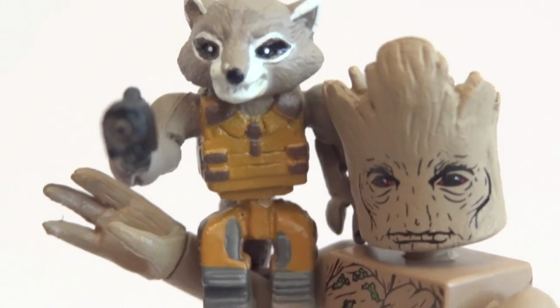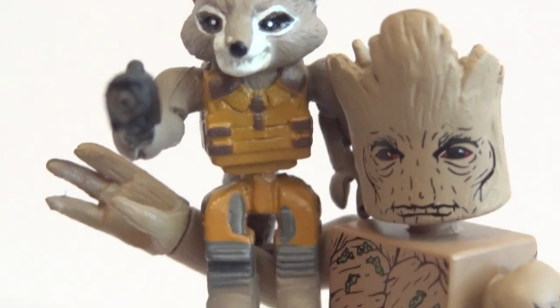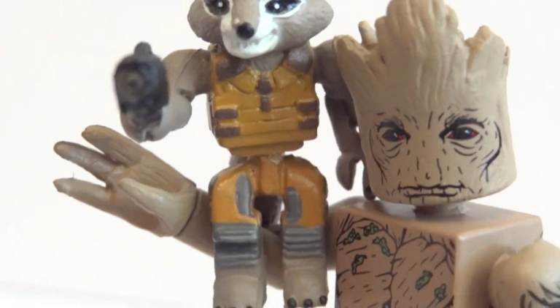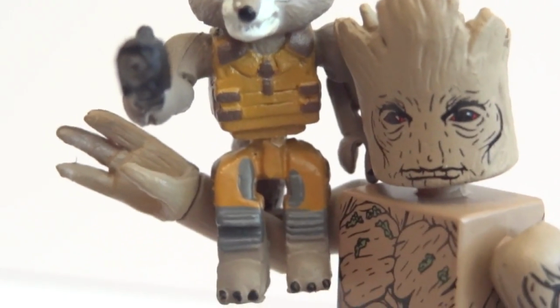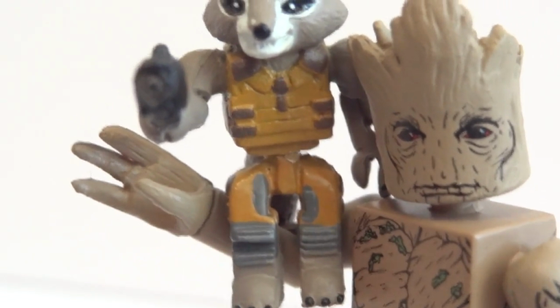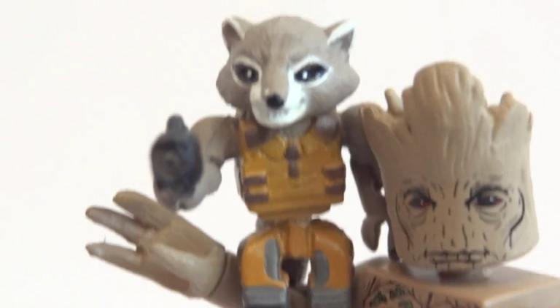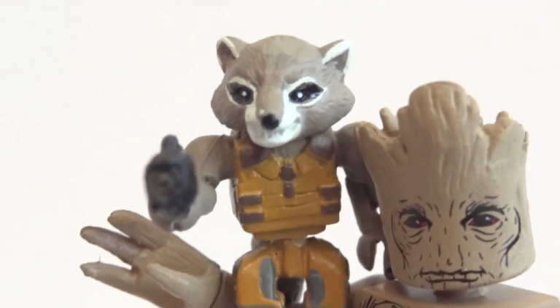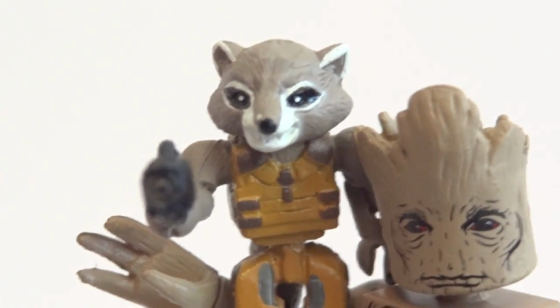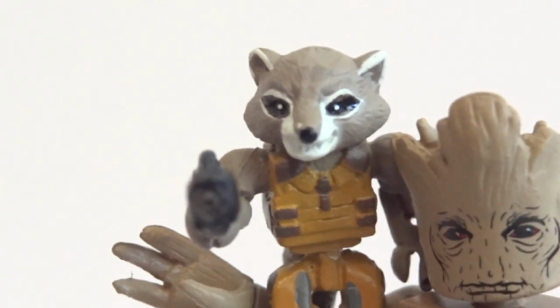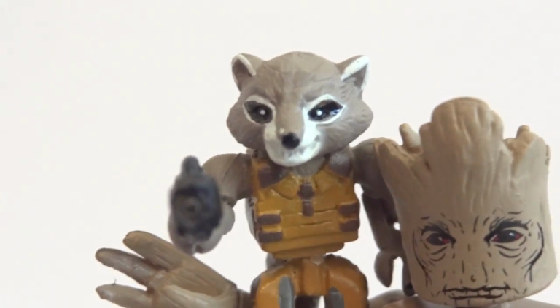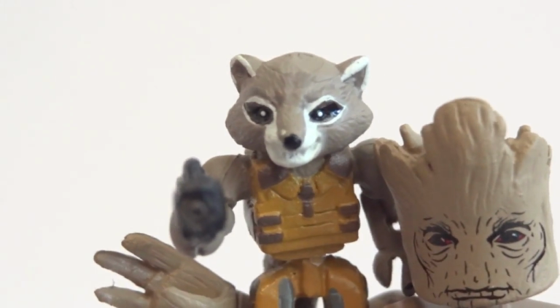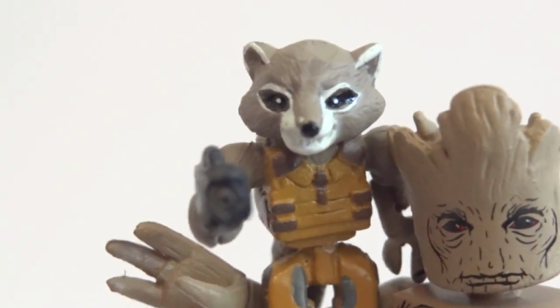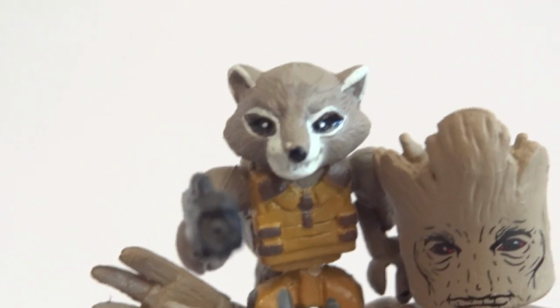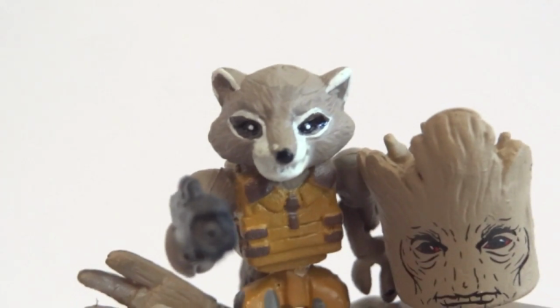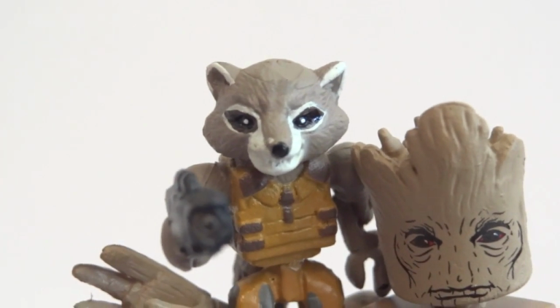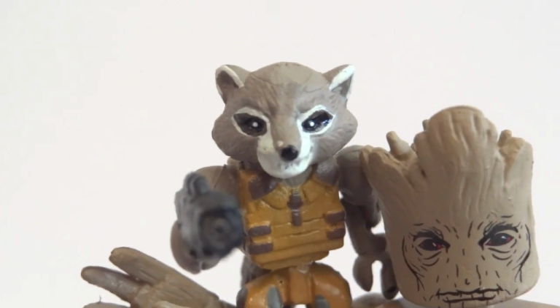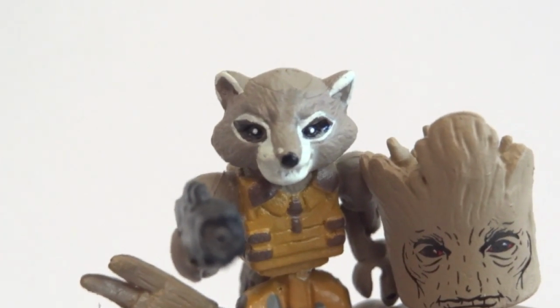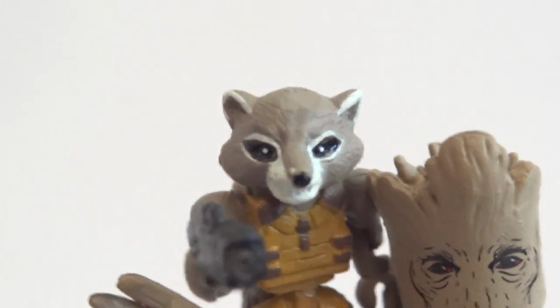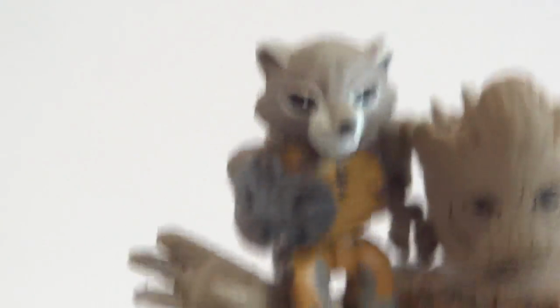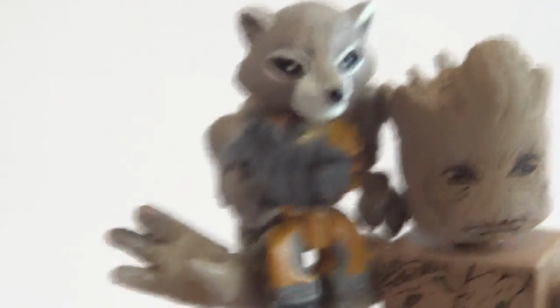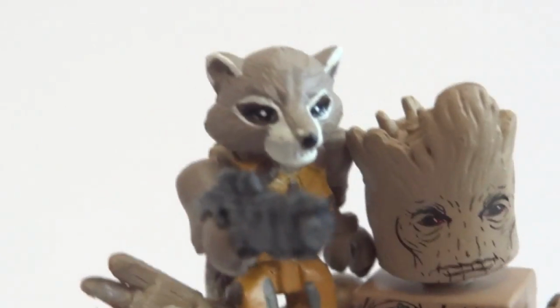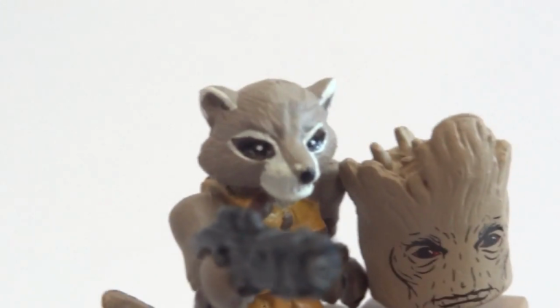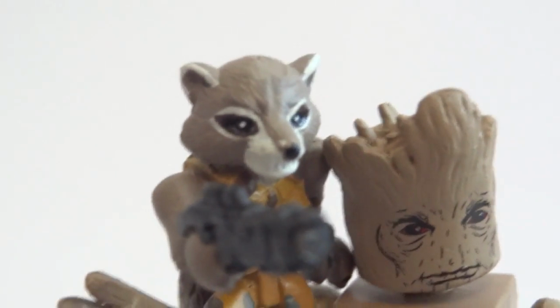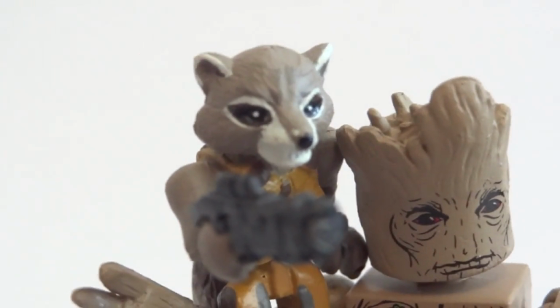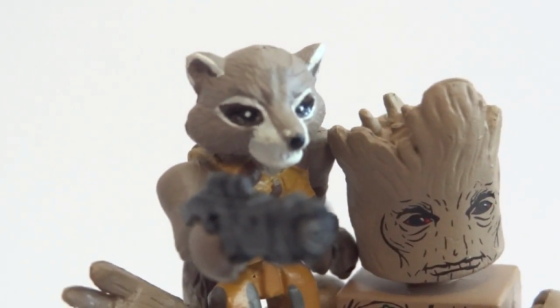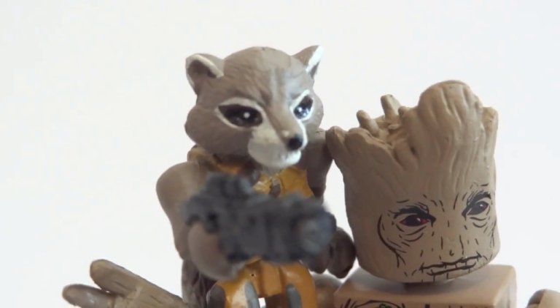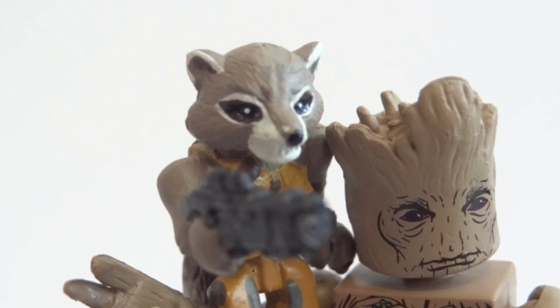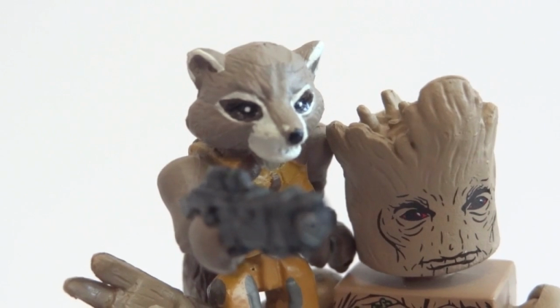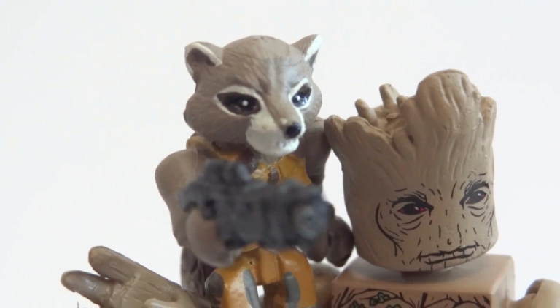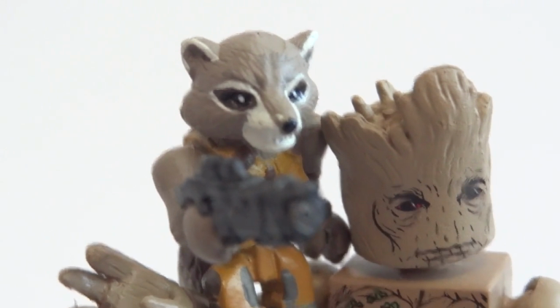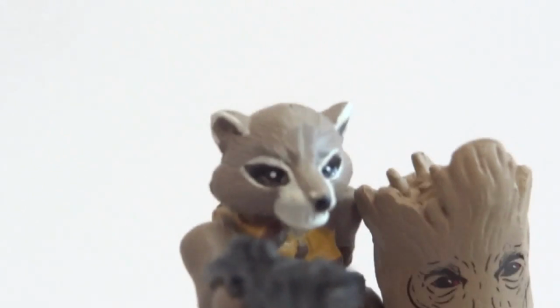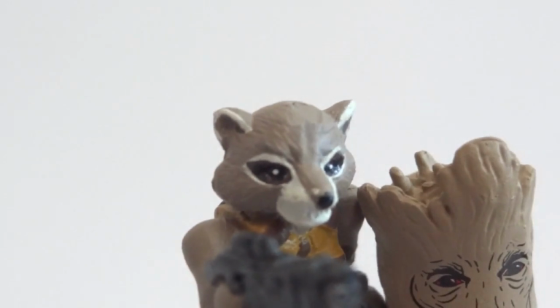You definitely want to pick and choose, because I have seen some Rockets with a pretty messed up paint job, especially the eyes.